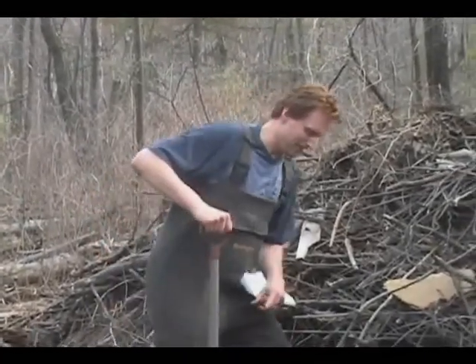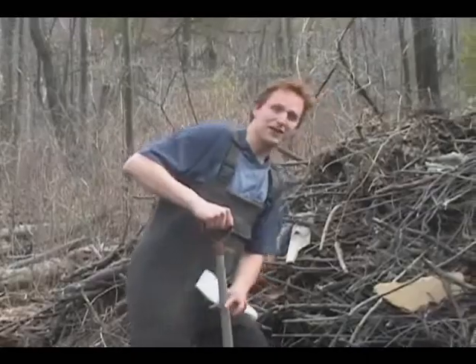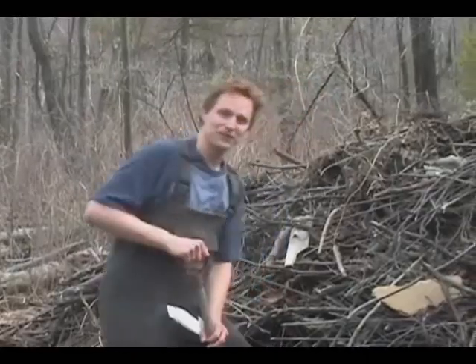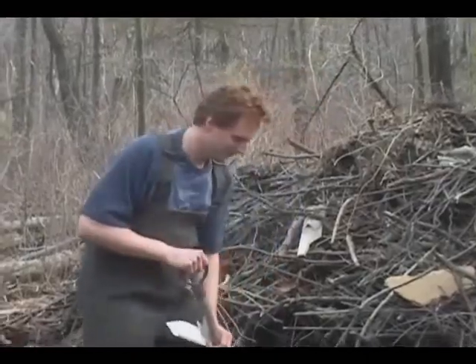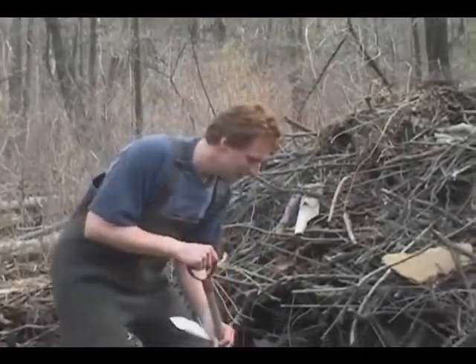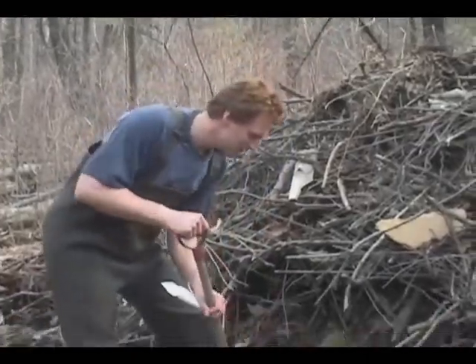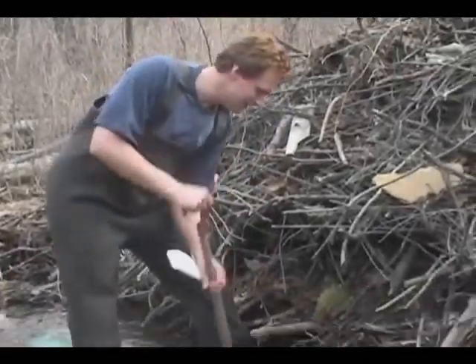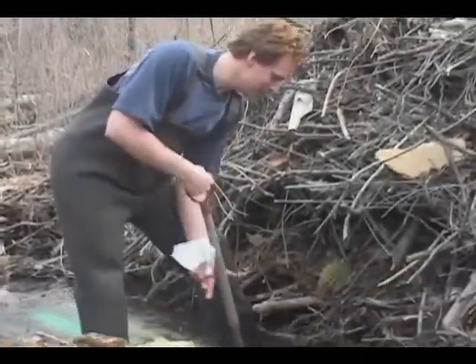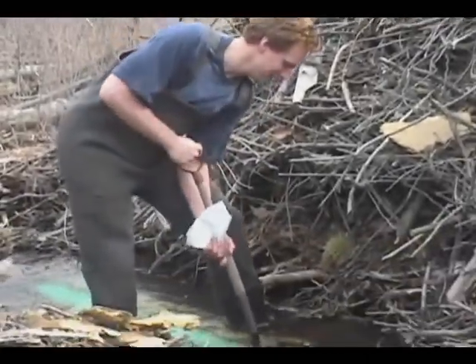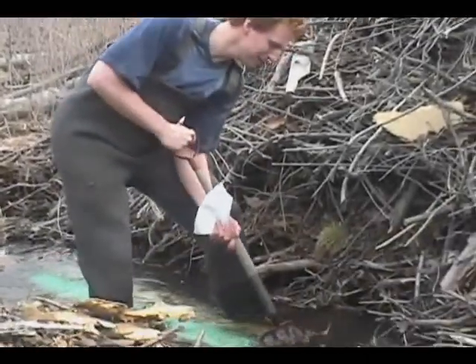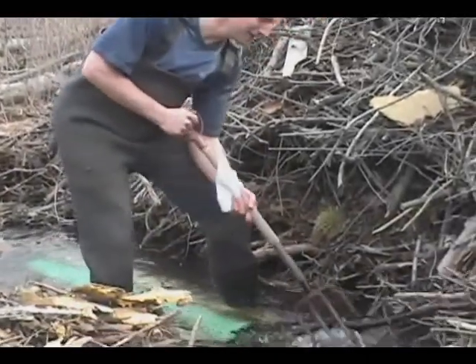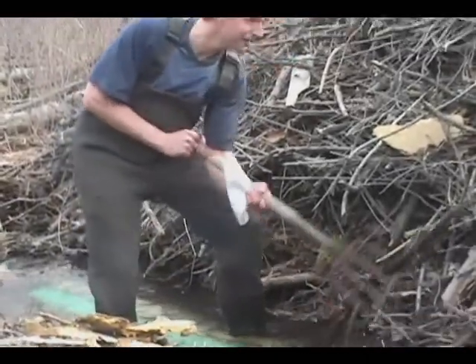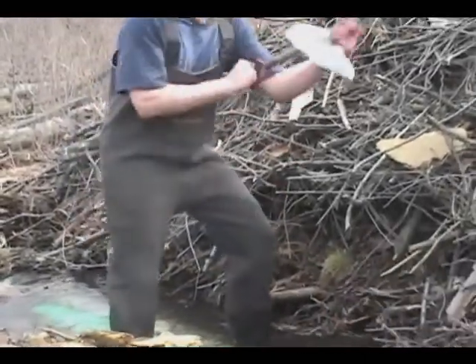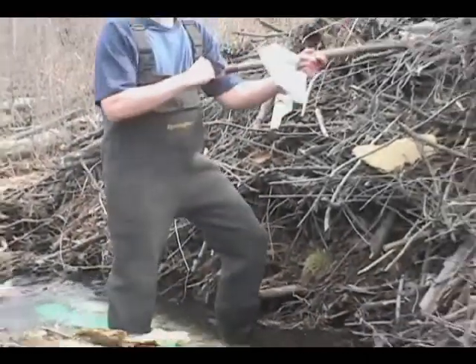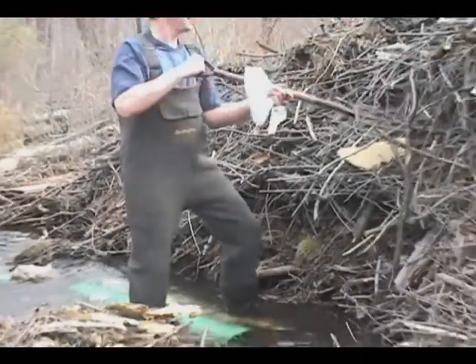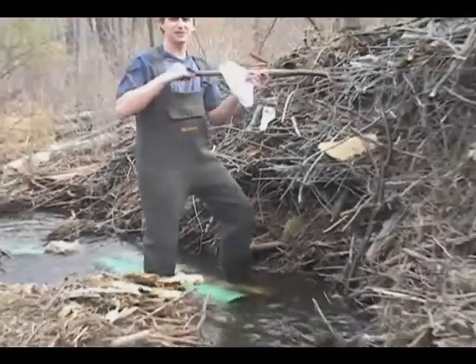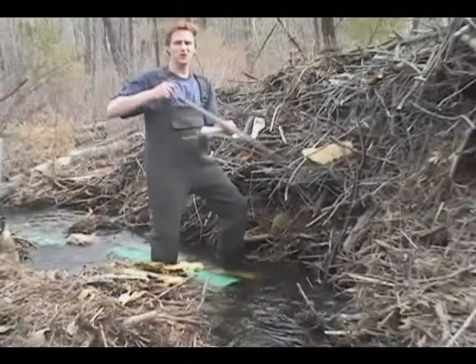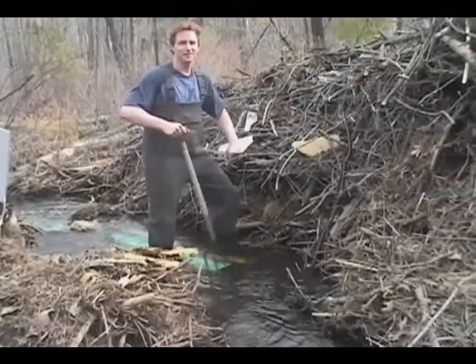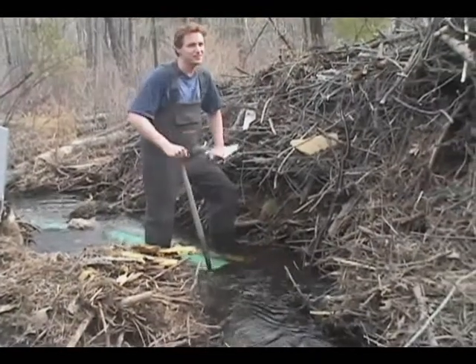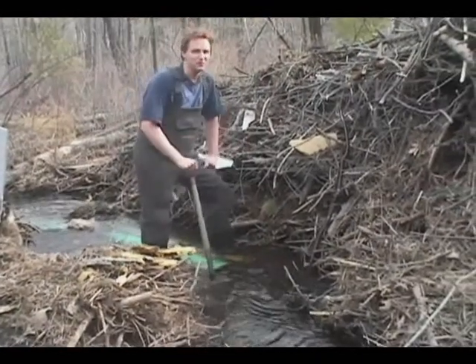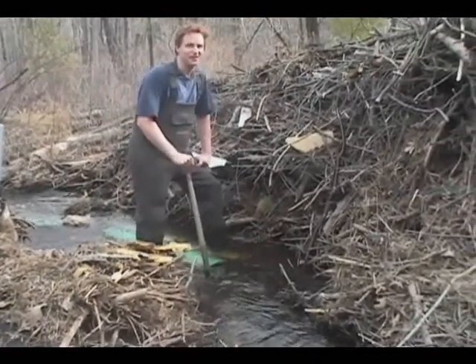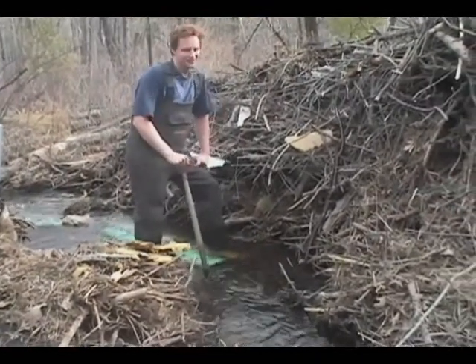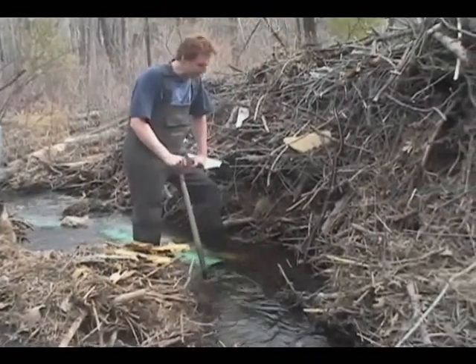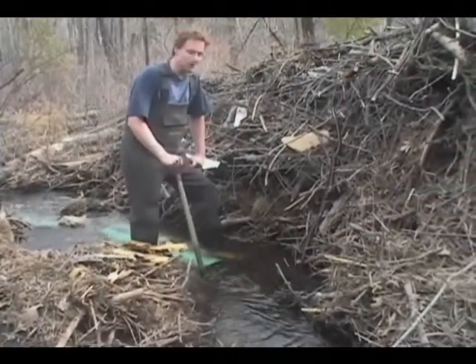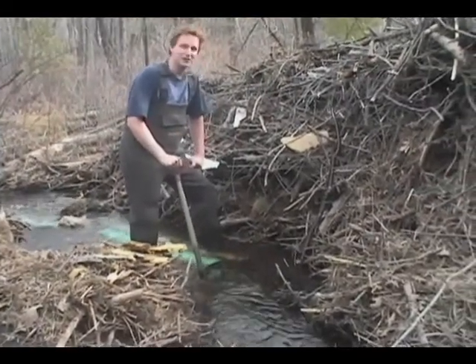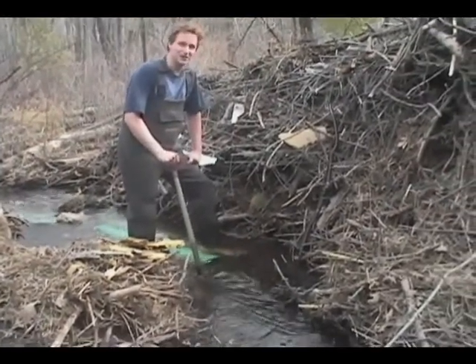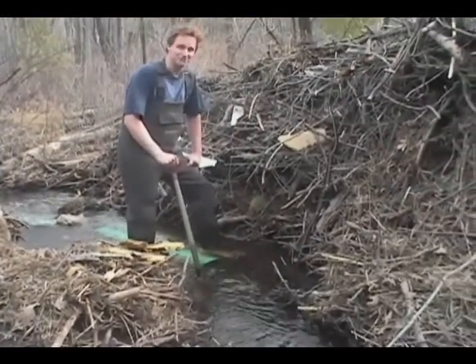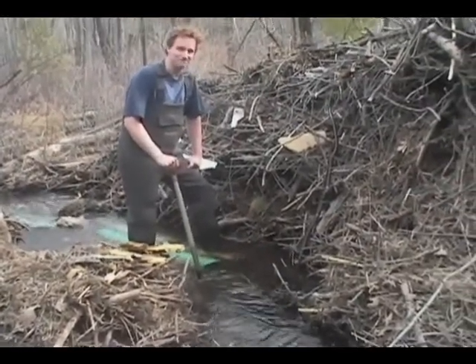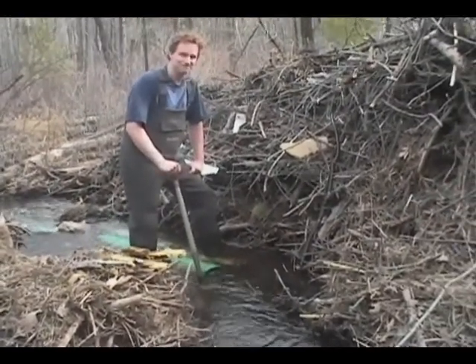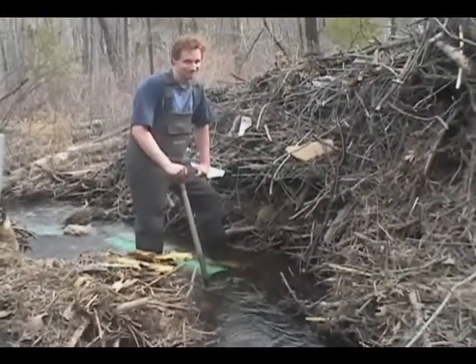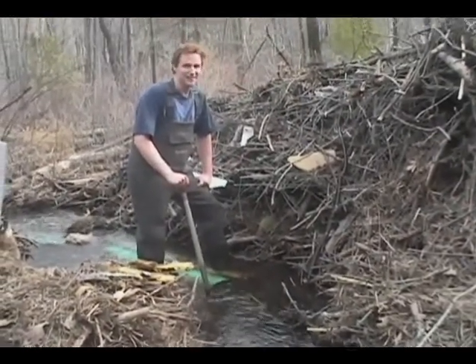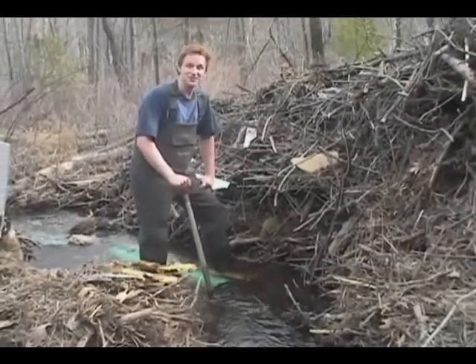See right here? The beaver clogged these pipes every single night. Every single morning — or at least every other morning — someone has to come out and unclog them. That's nature.